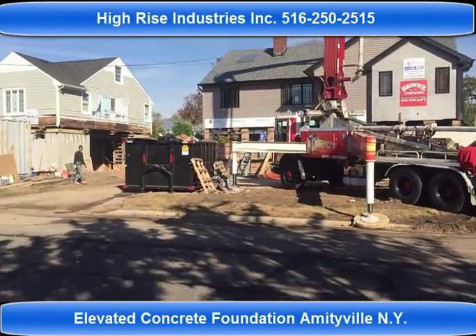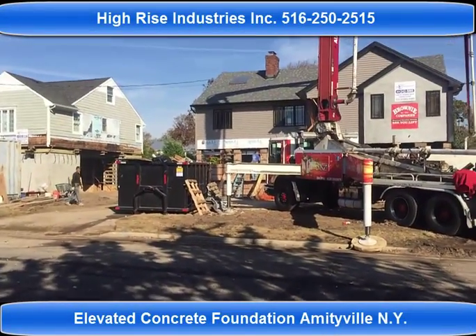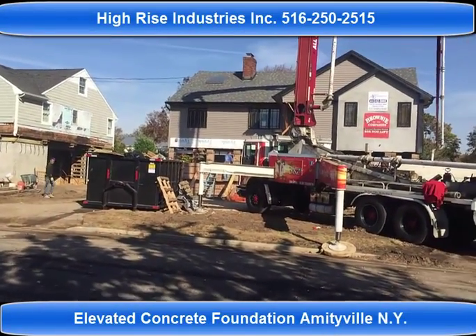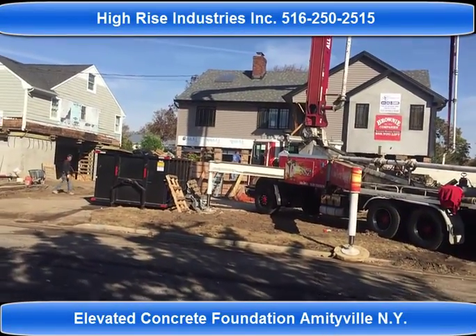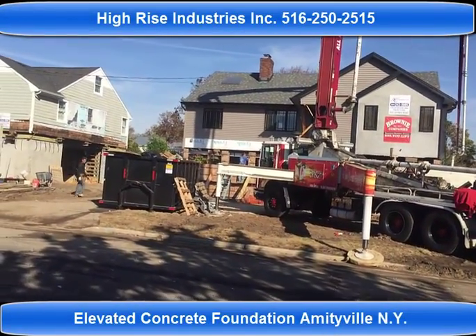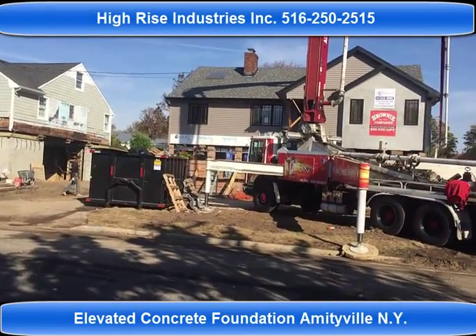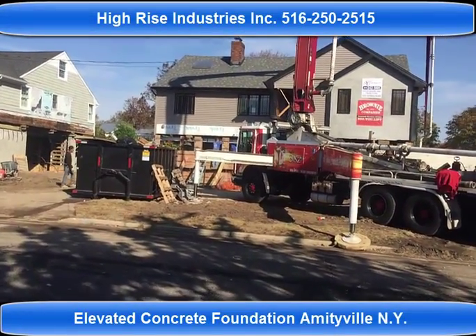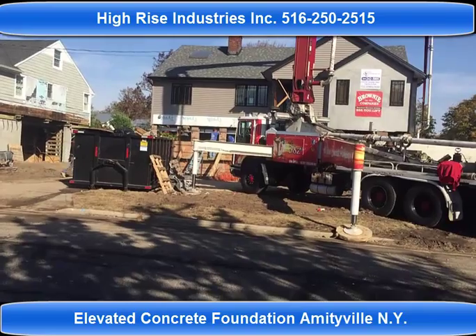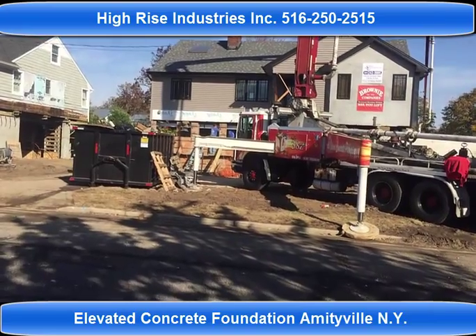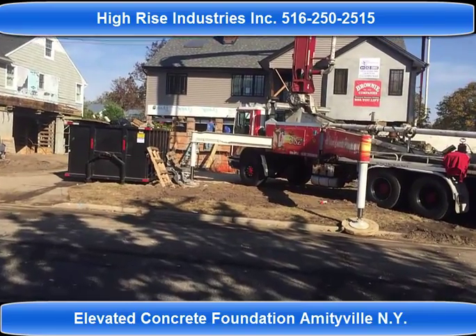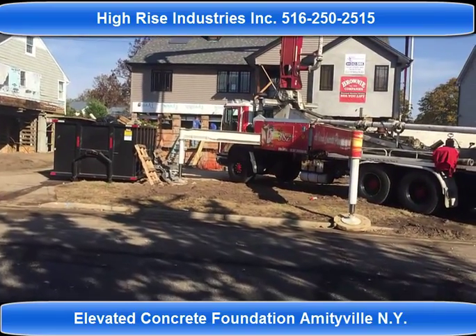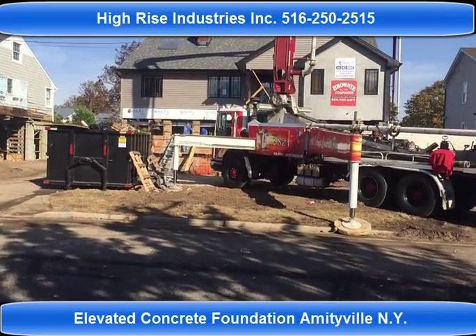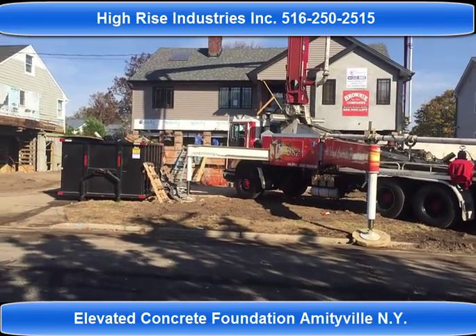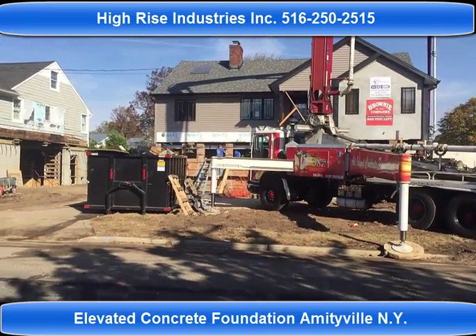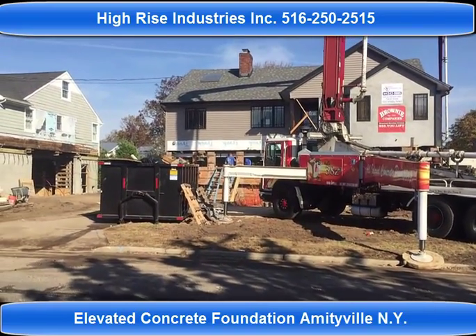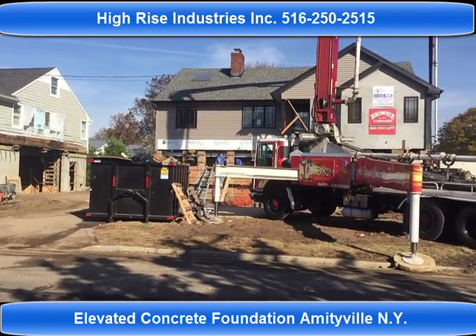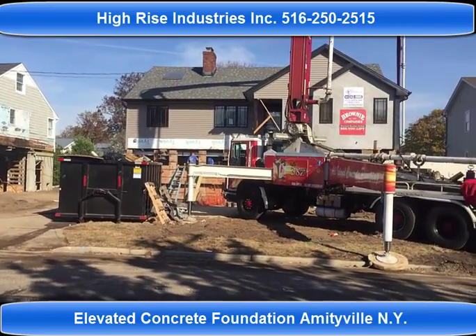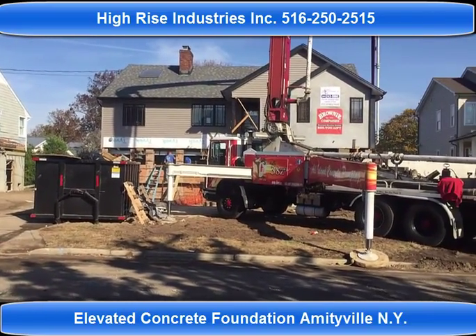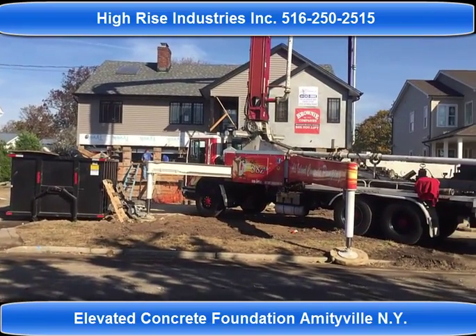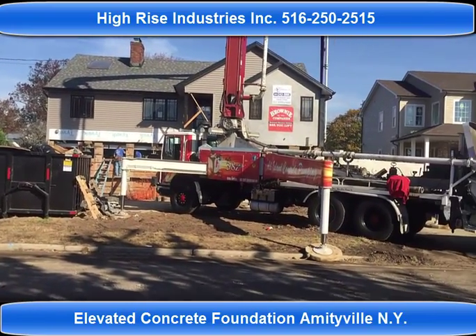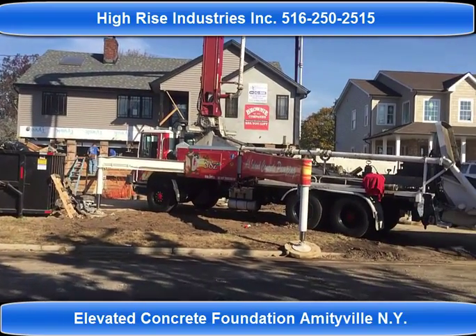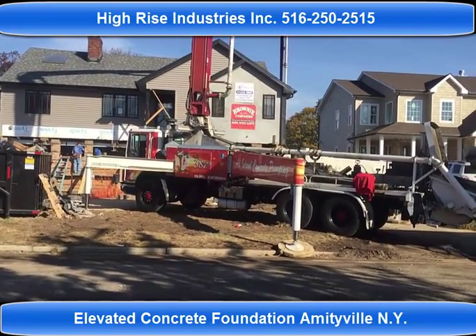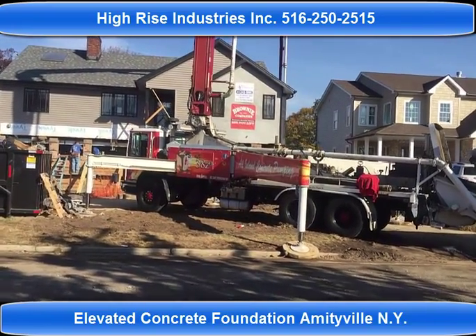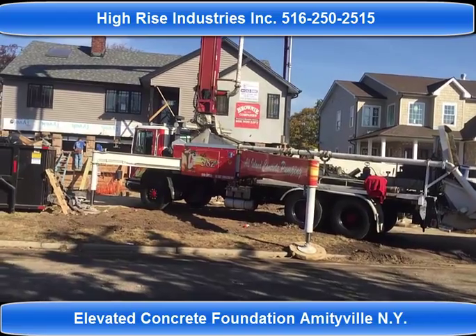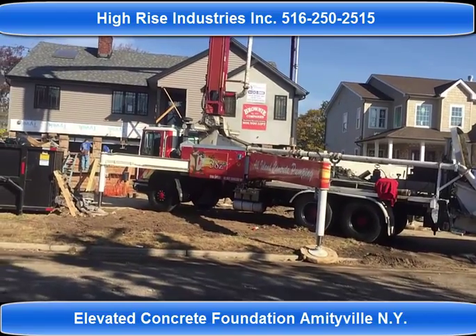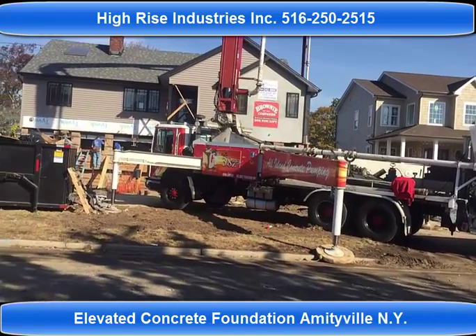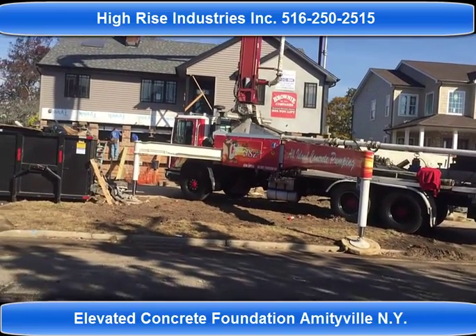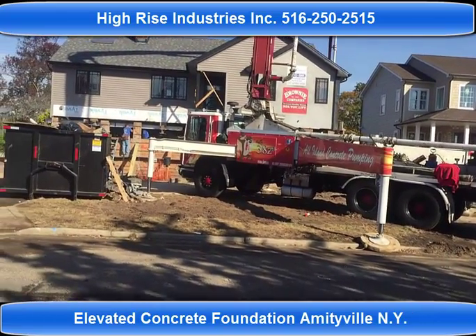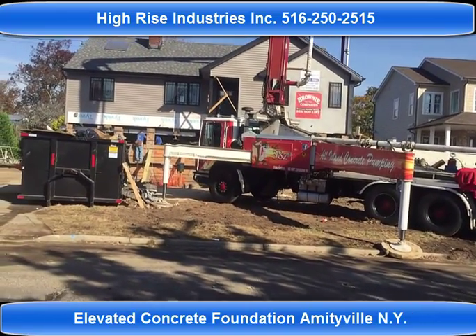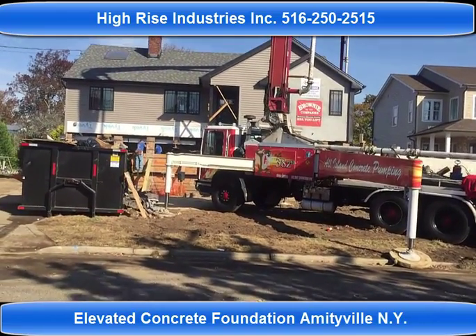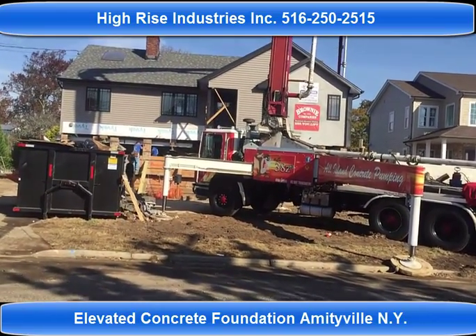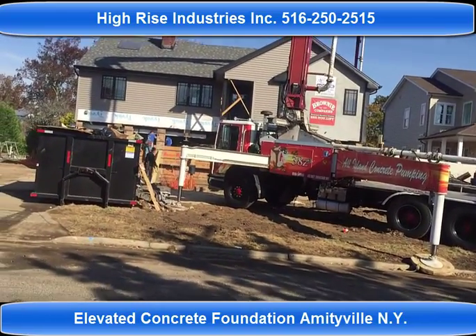Good morning, this is Sylvia with Hi-Rose Industry in Amityville, Long Island. I'm going to show you around what we're doing tonight.